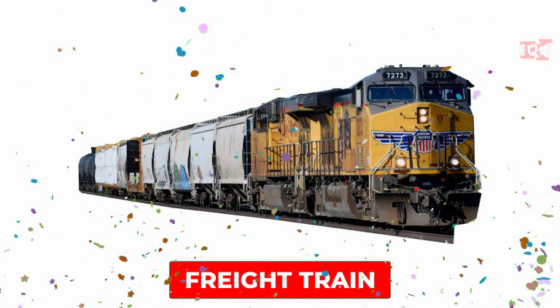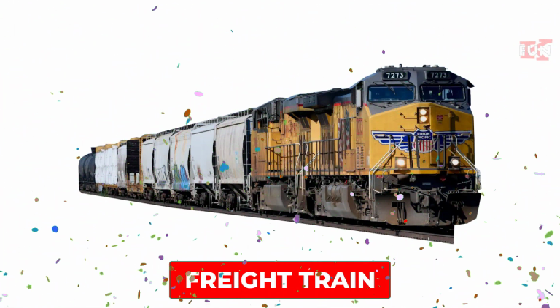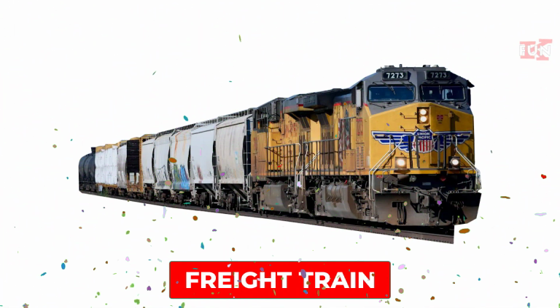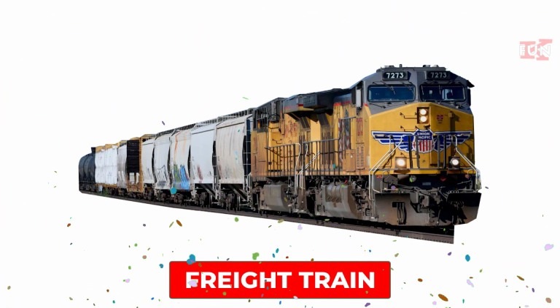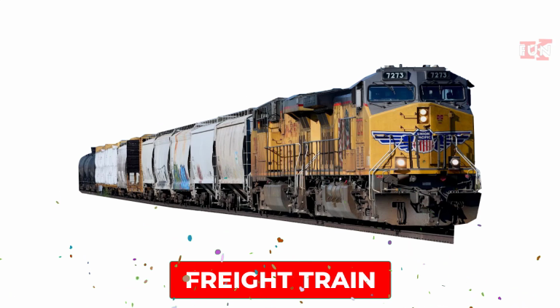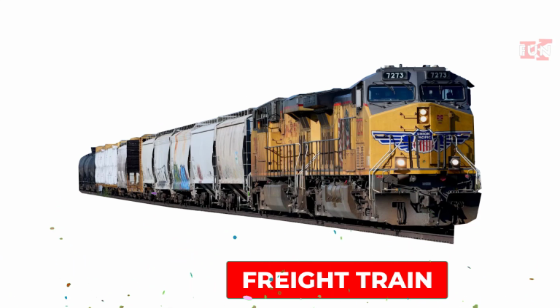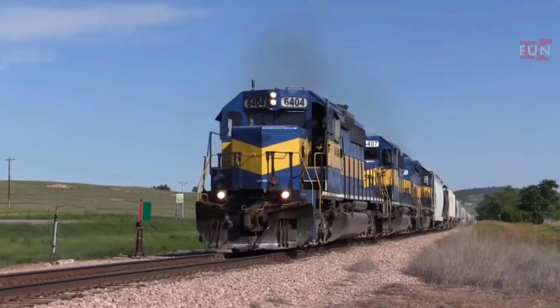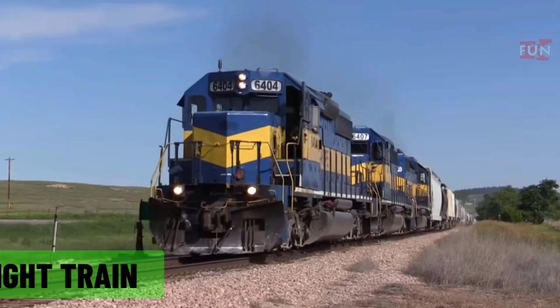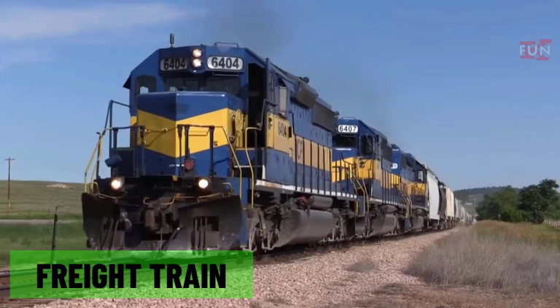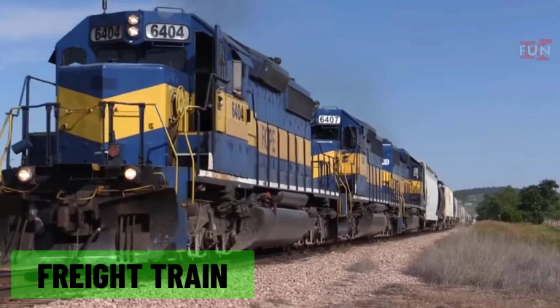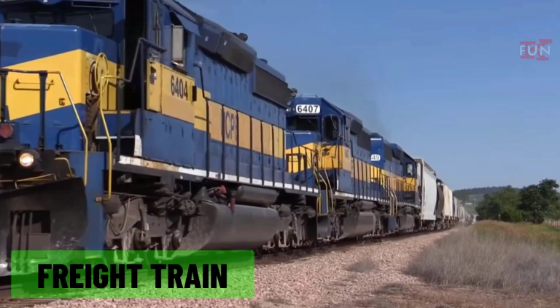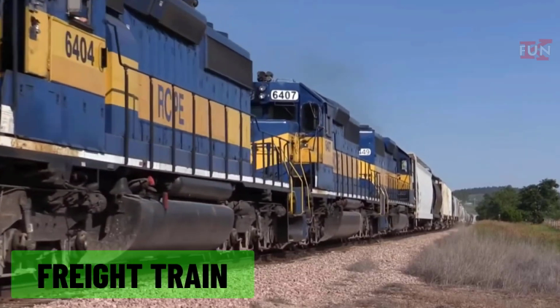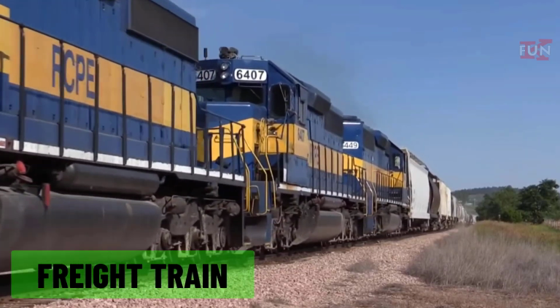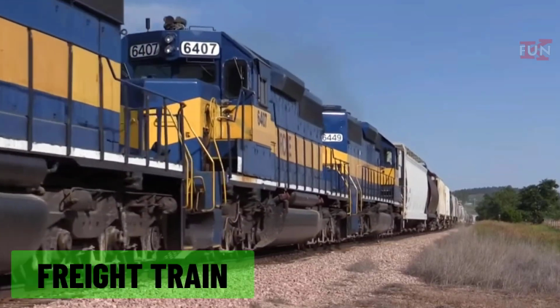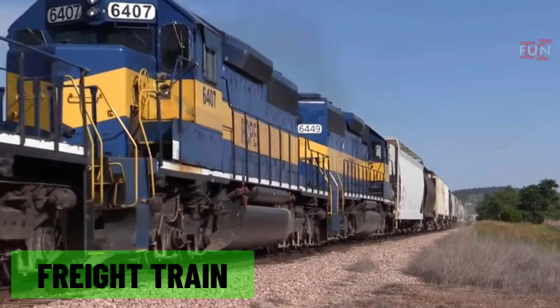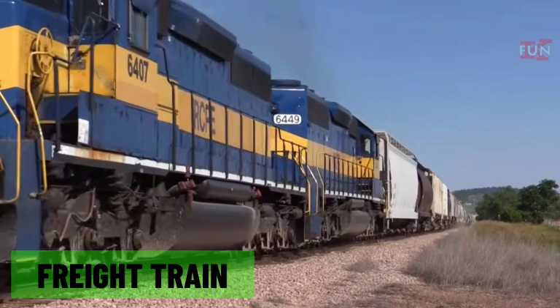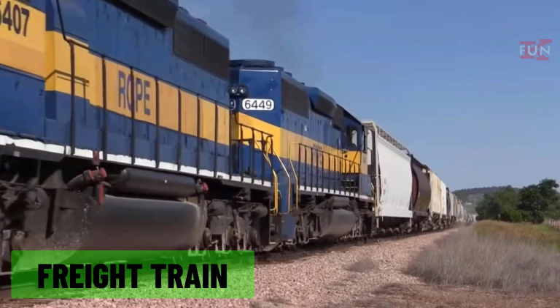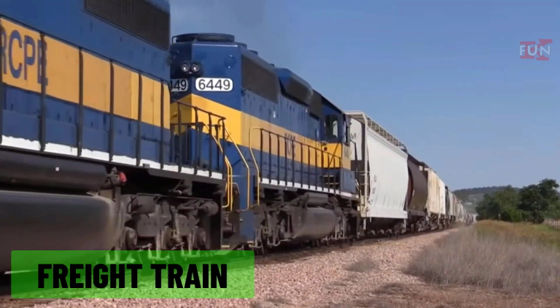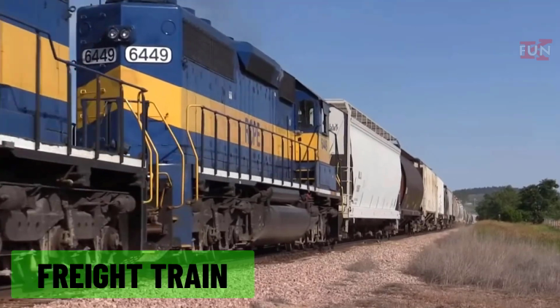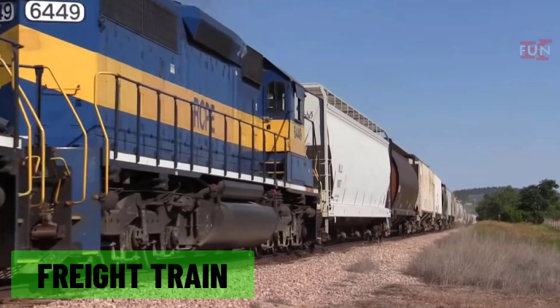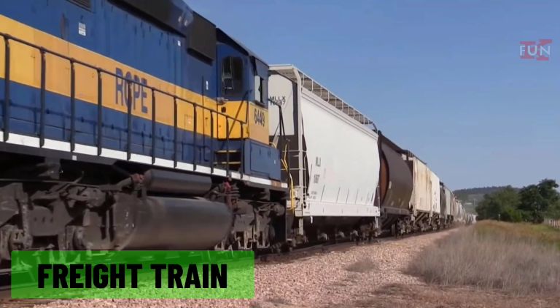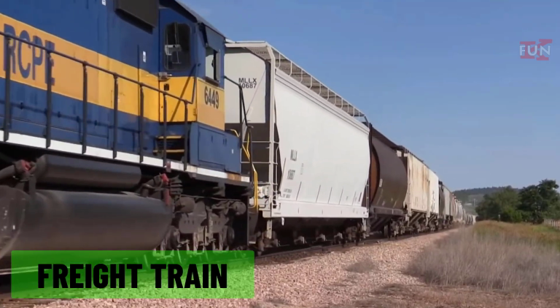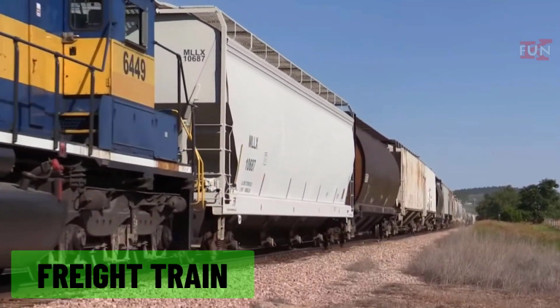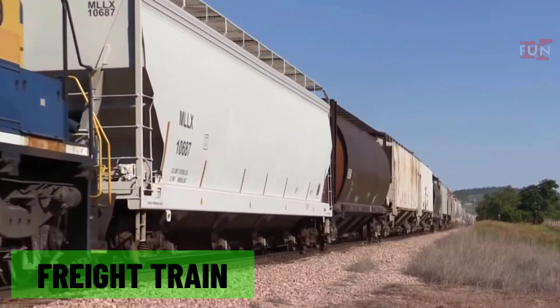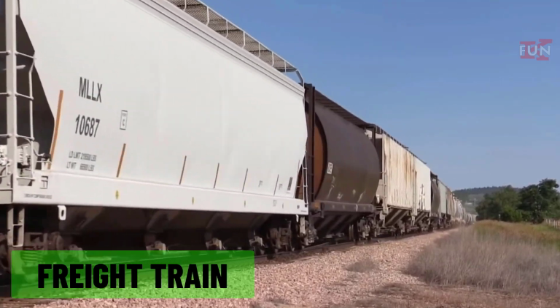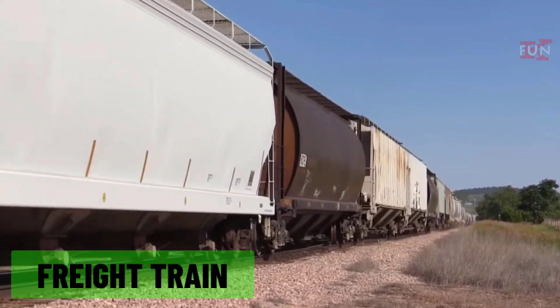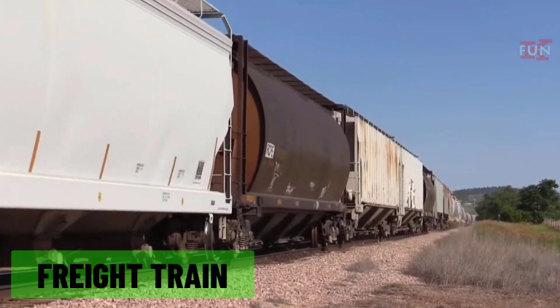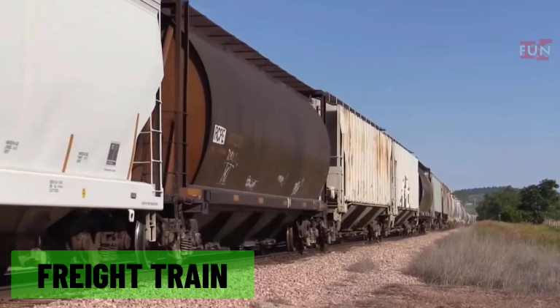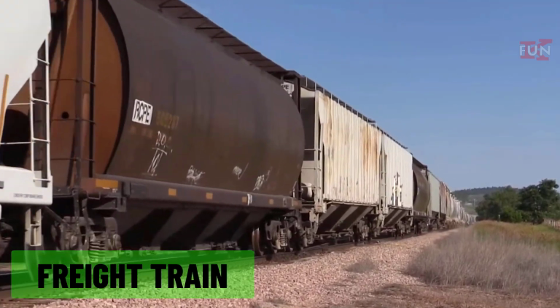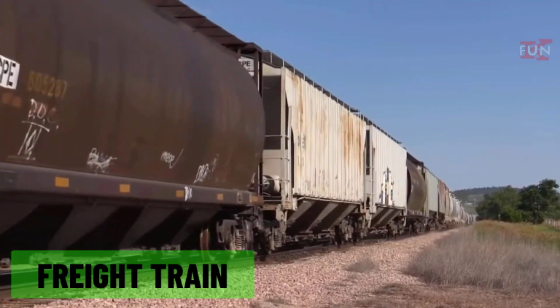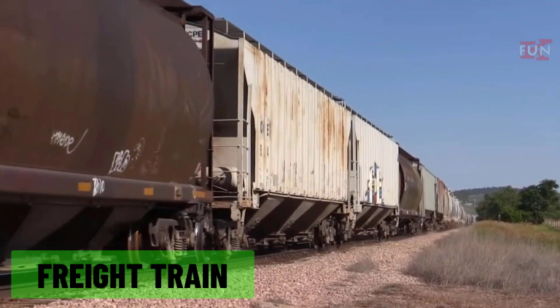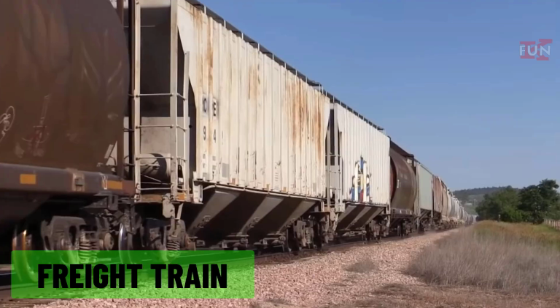Freight train: a train dedicated to transporting goods and cargo rather than passengers.